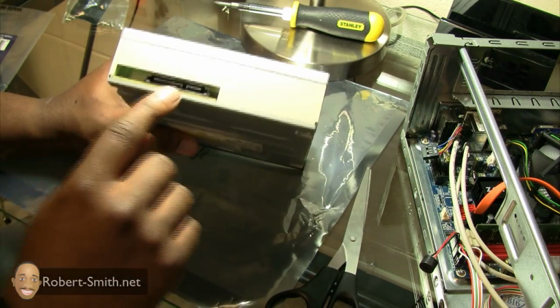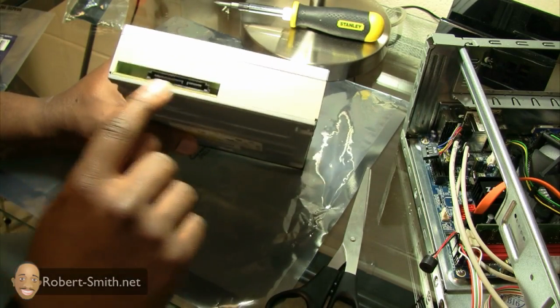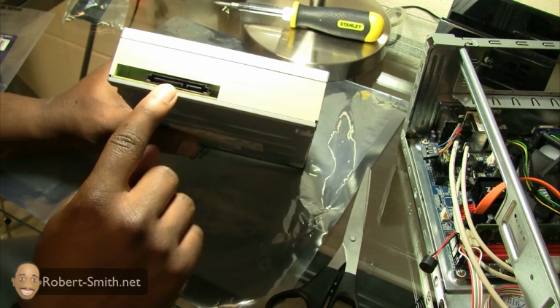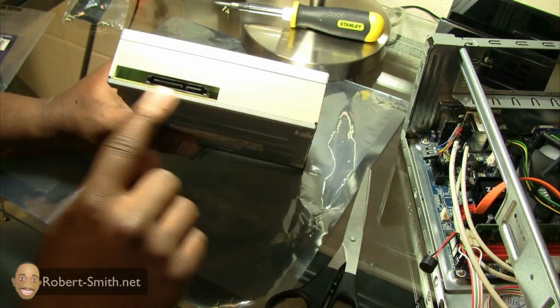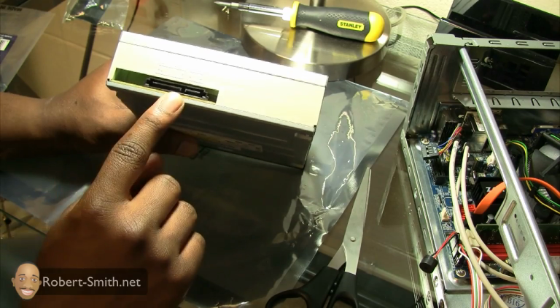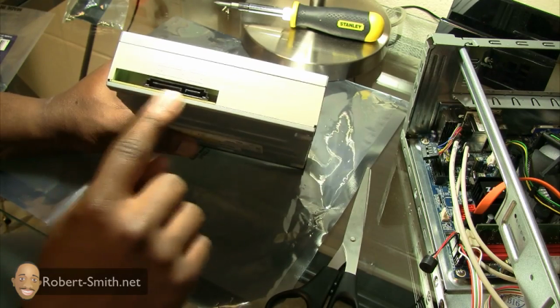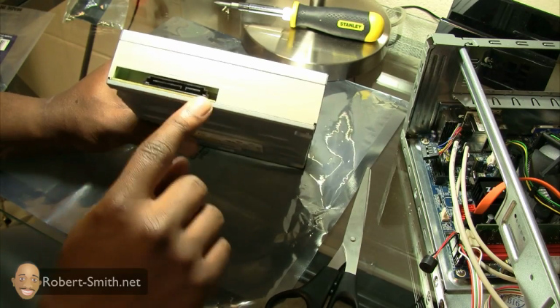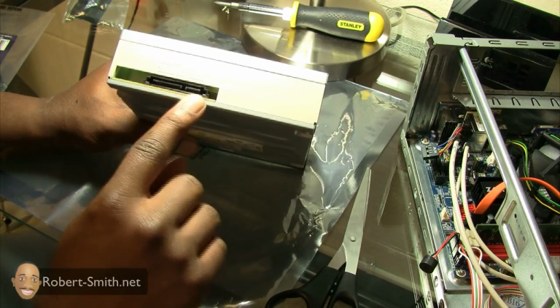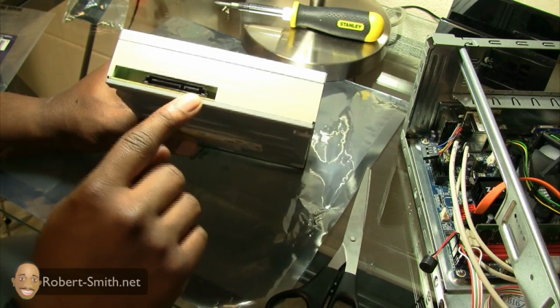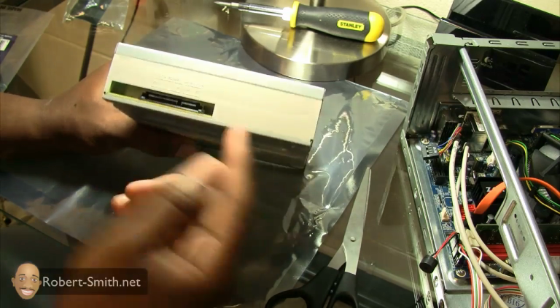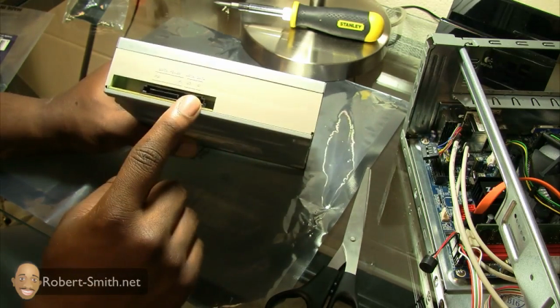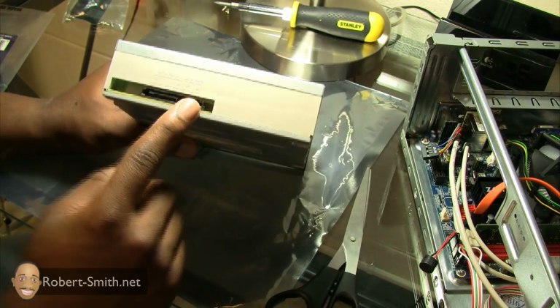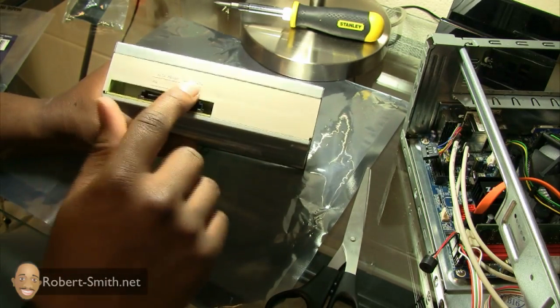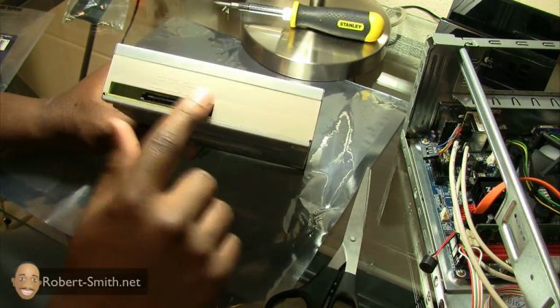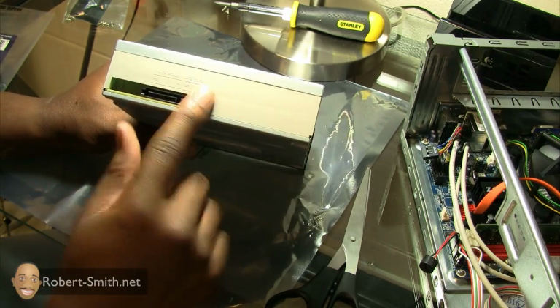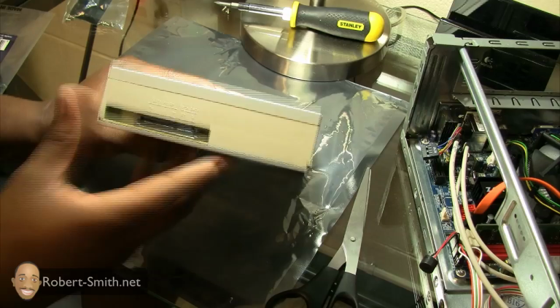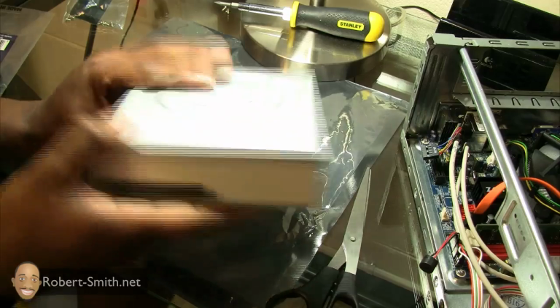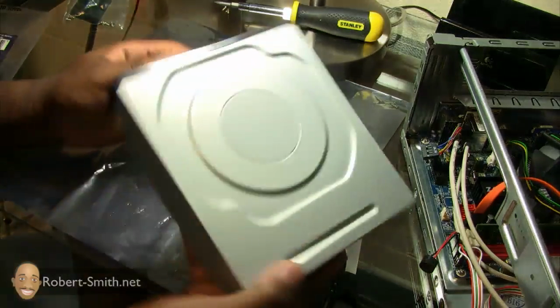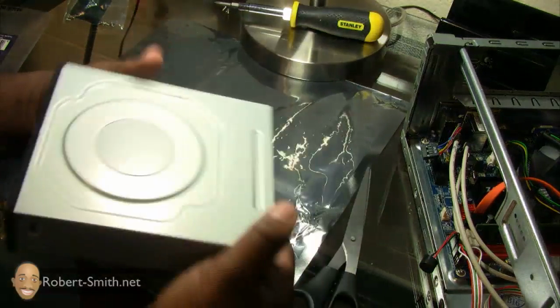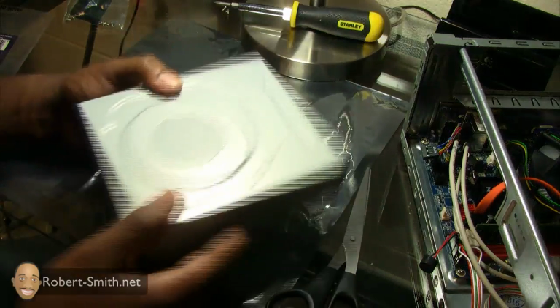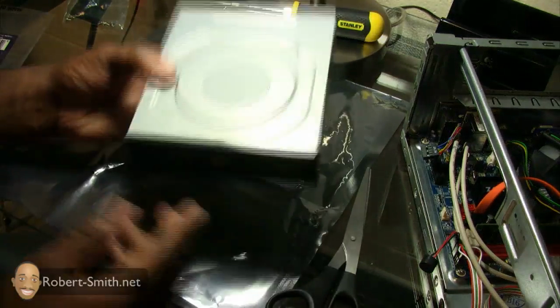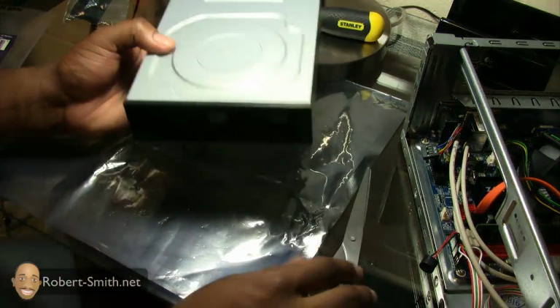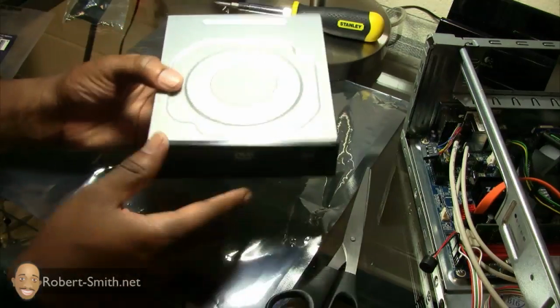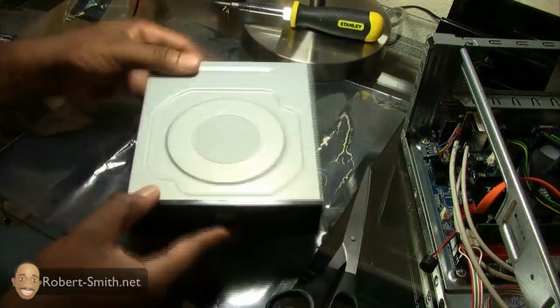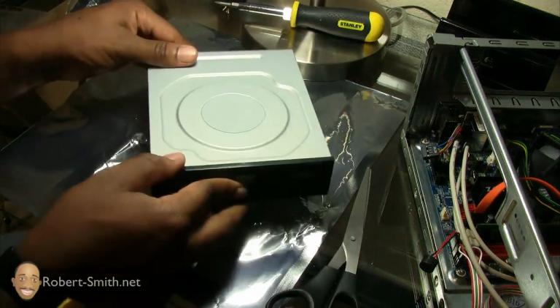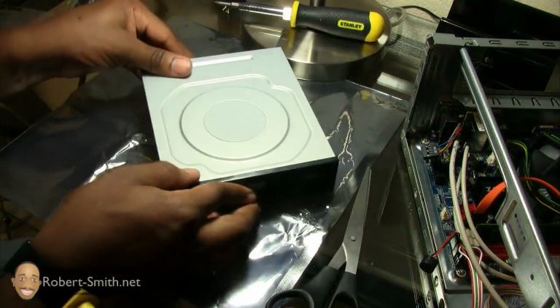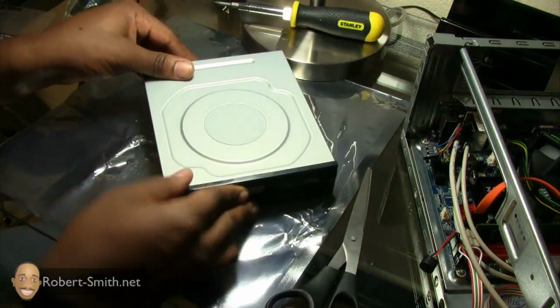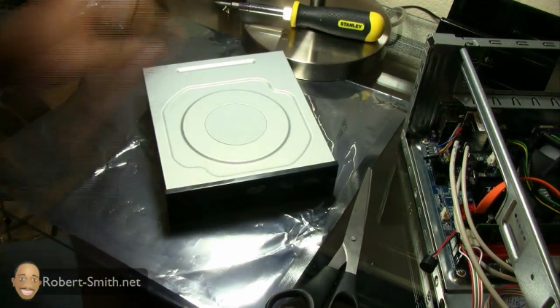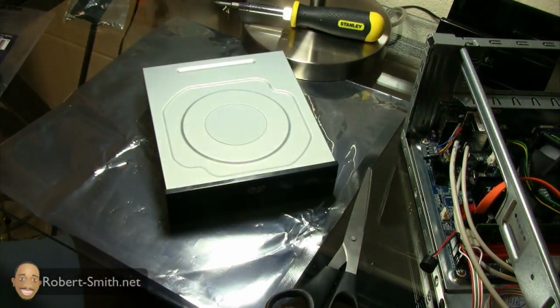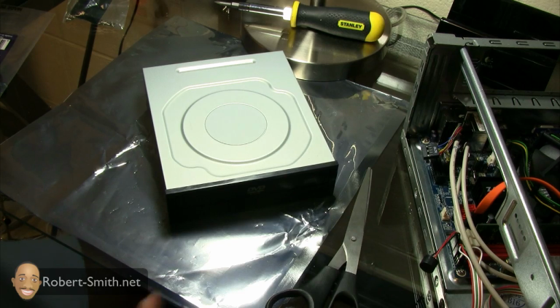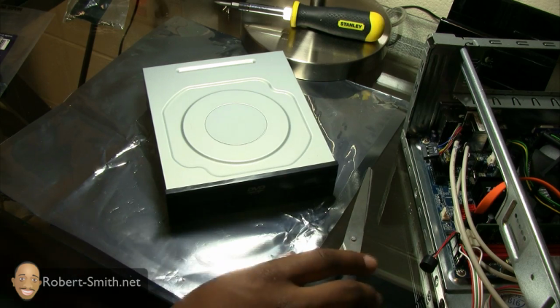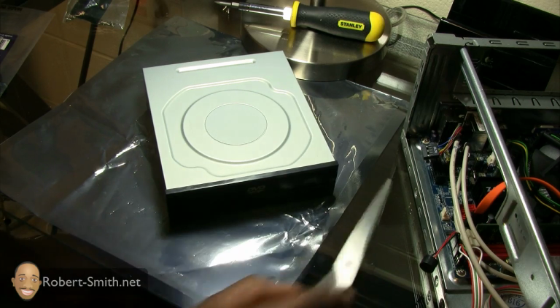This is the power port and that is the data port. It actually has these labeled, so it should be self-explanatory. Just go ahead and get this placed into the computer case and go ahead and get this hooked up.